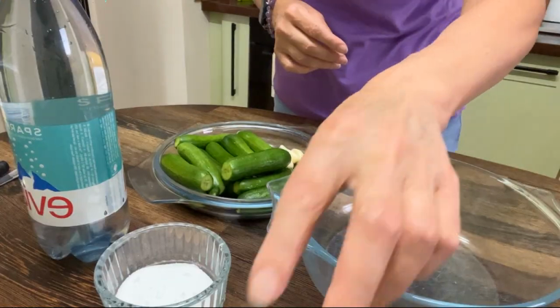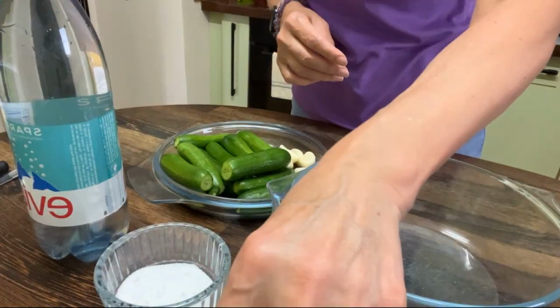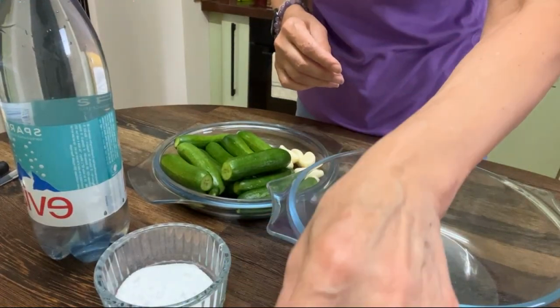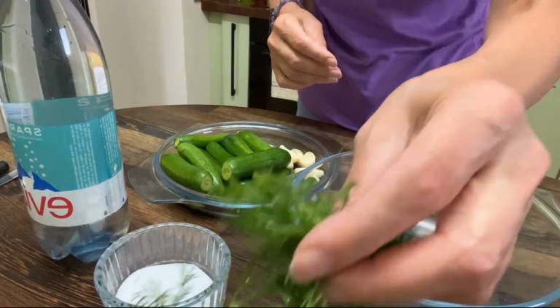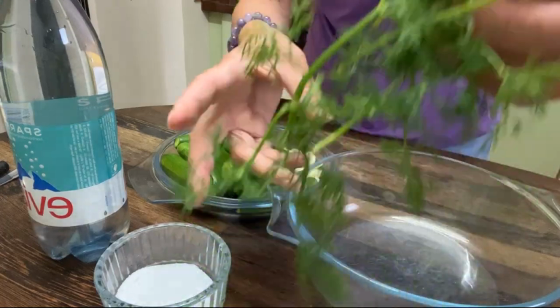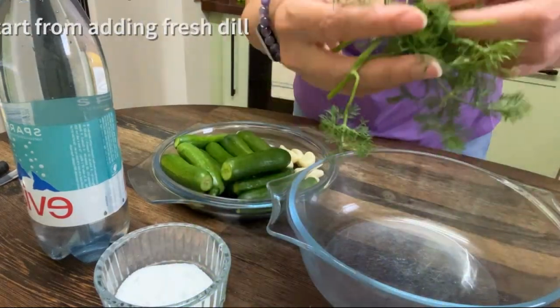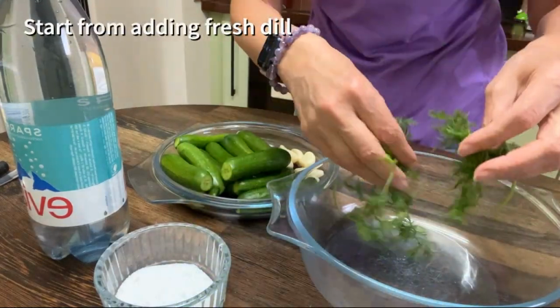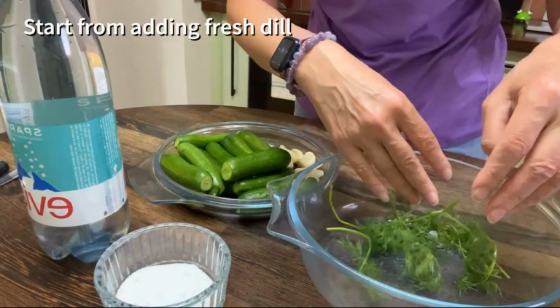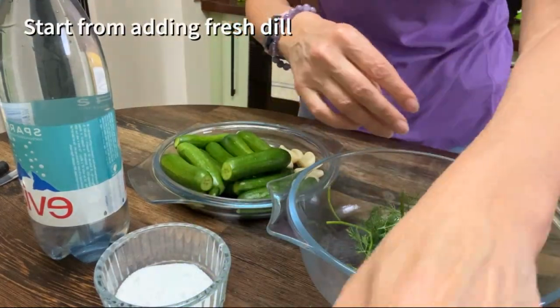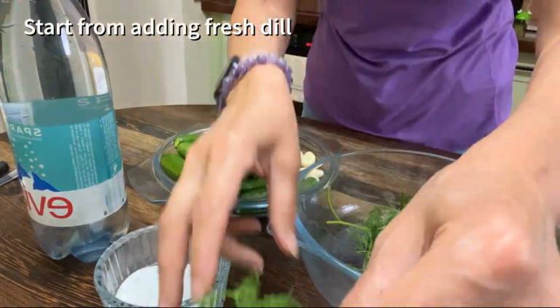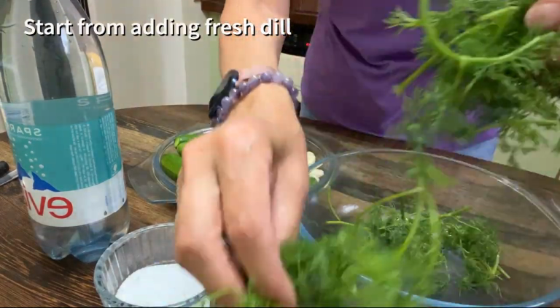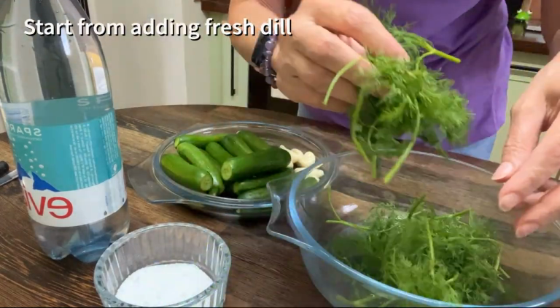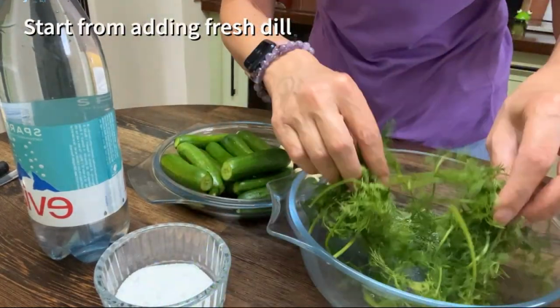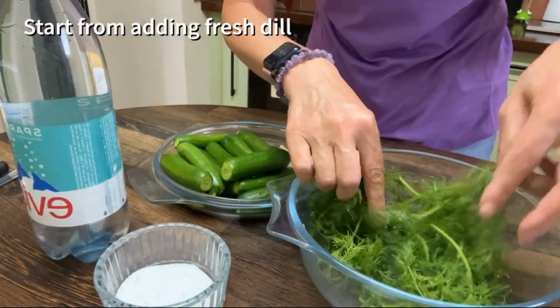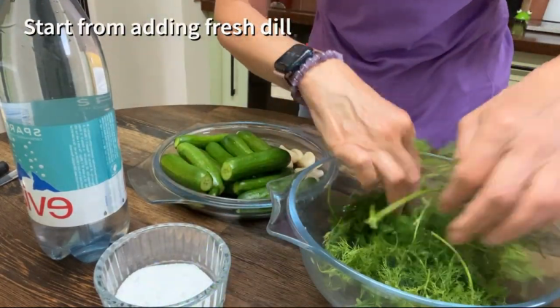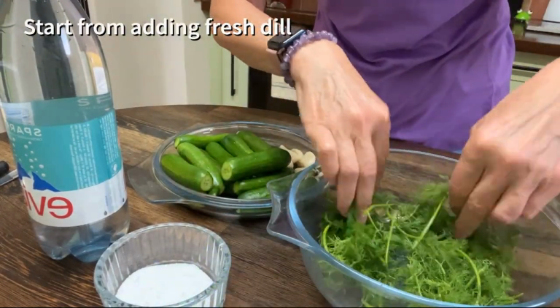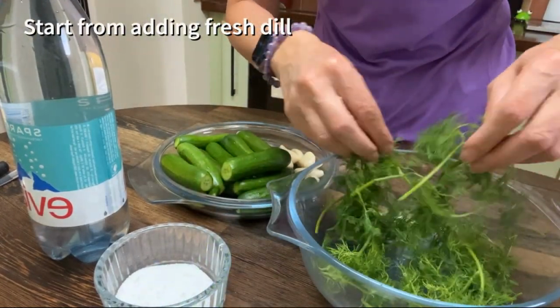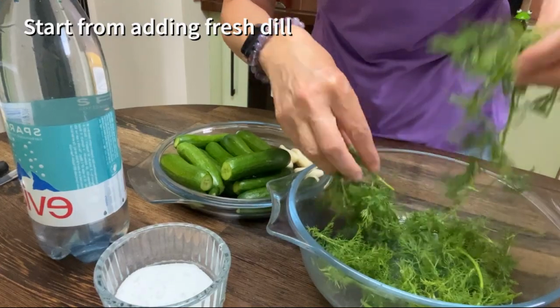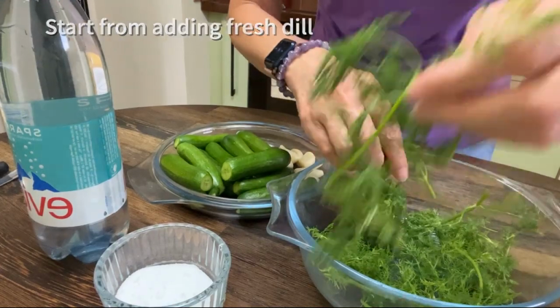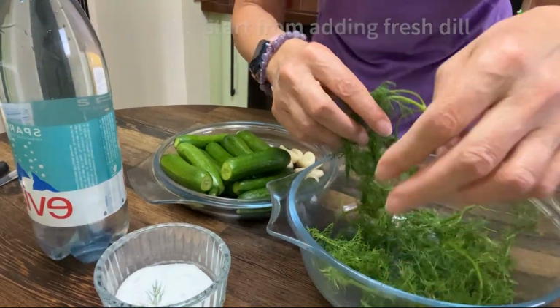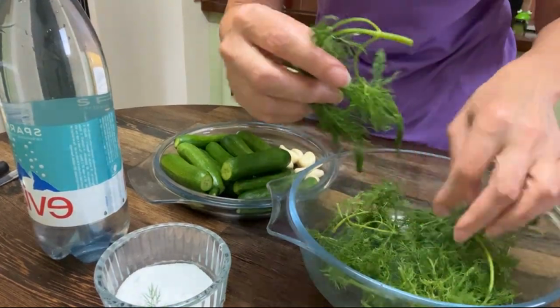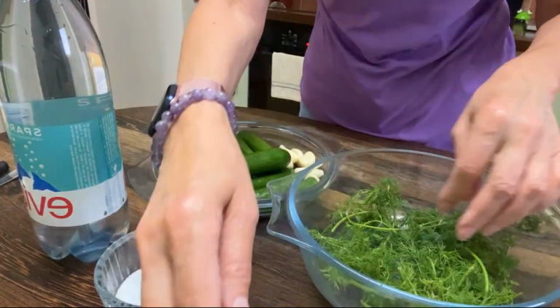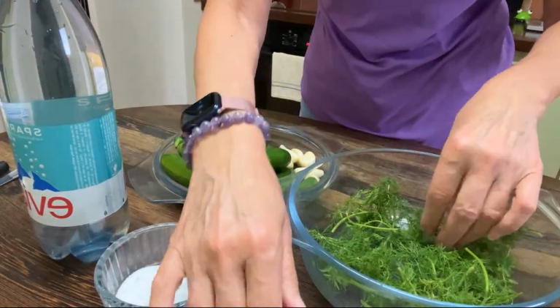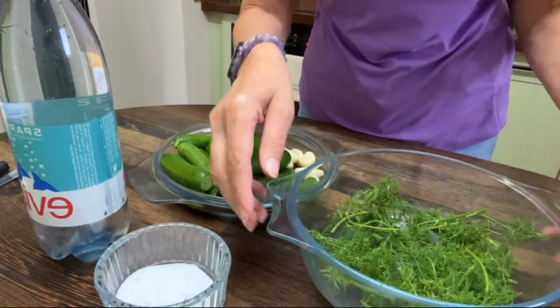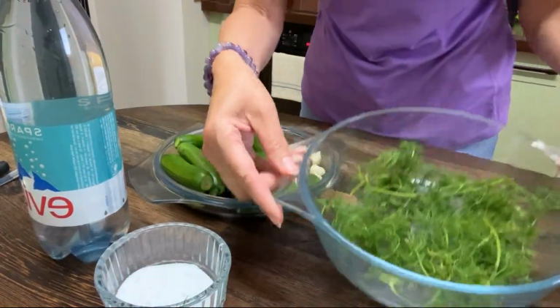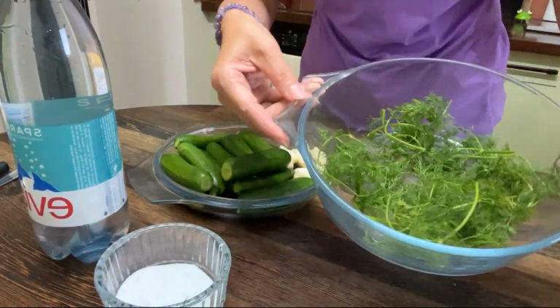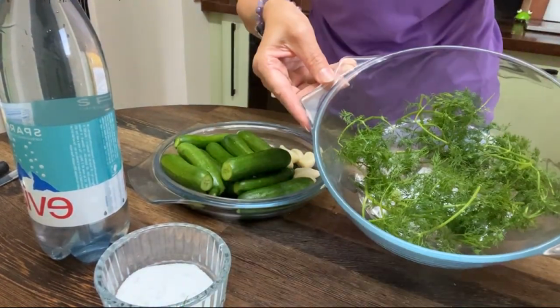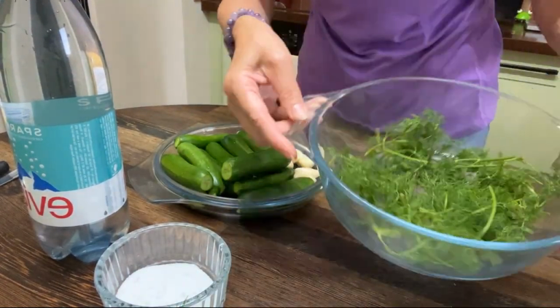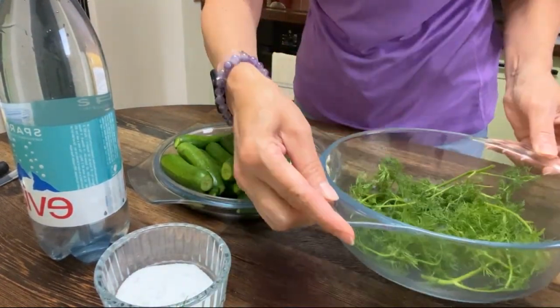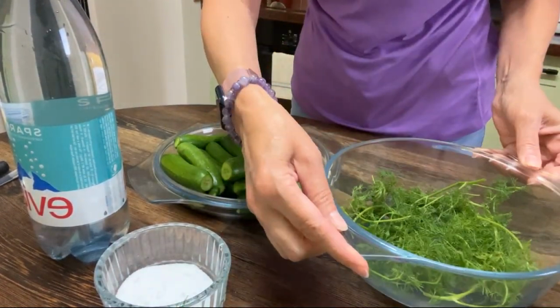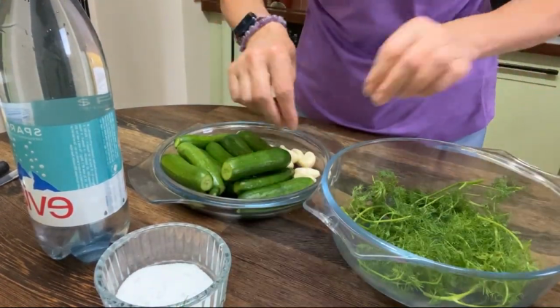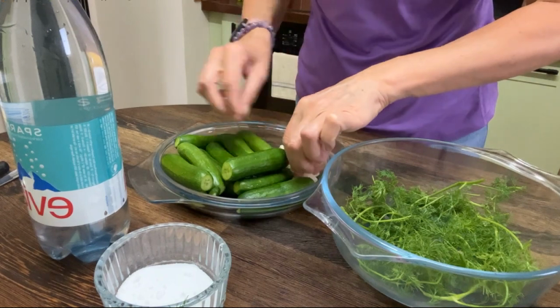Let's get some fresh dill first — quite a few branches like that — and fresh garlic.